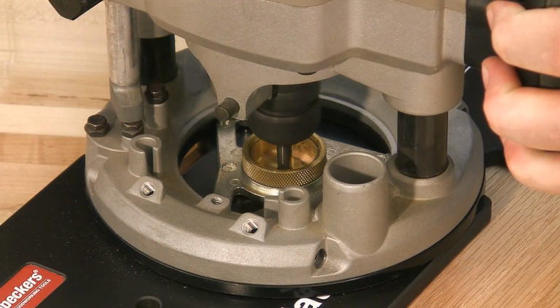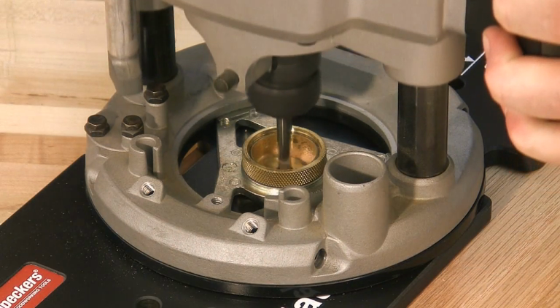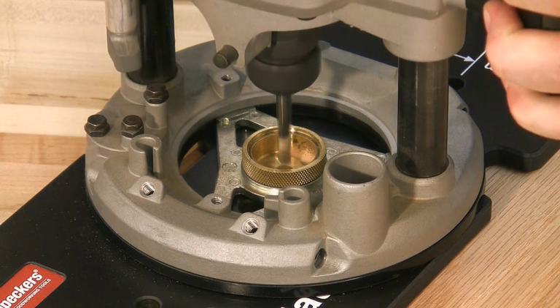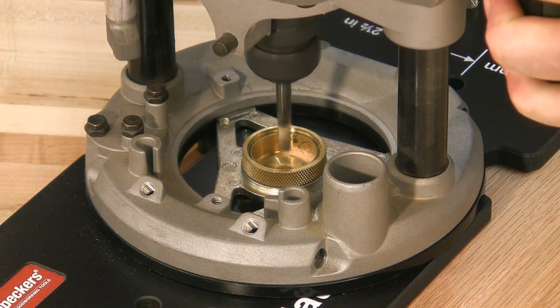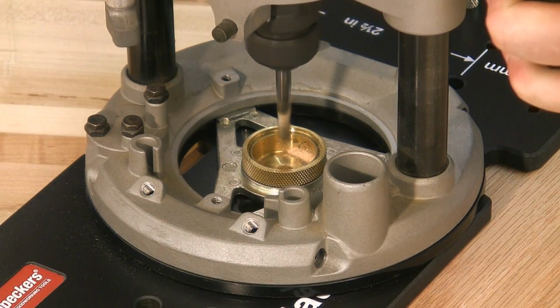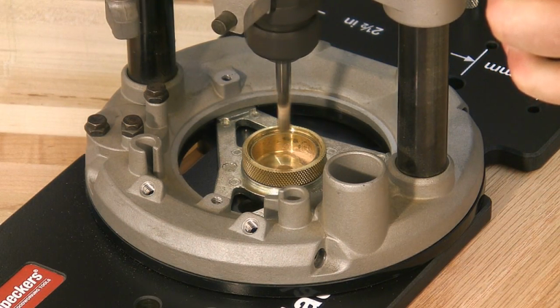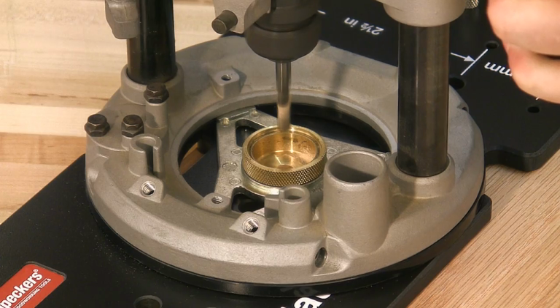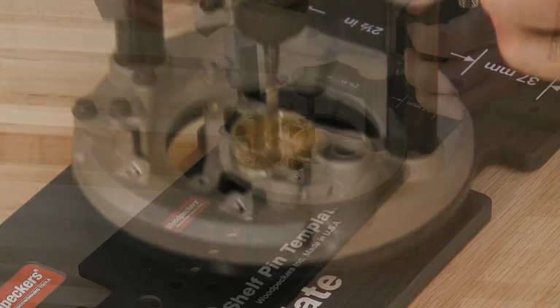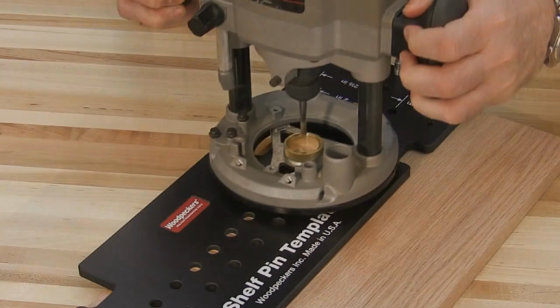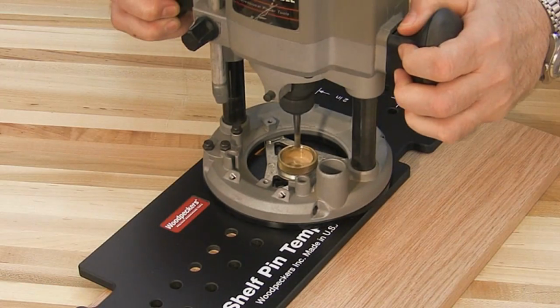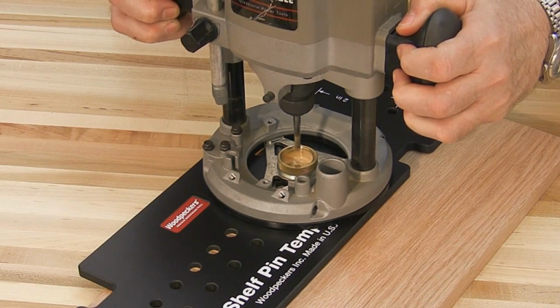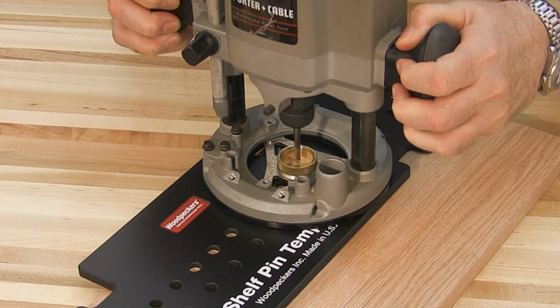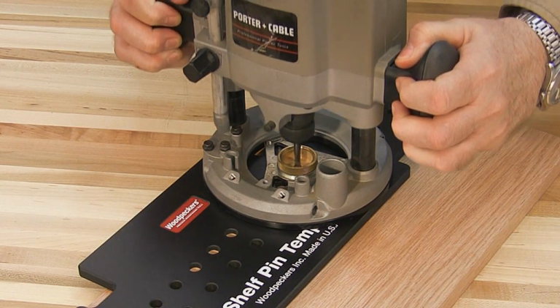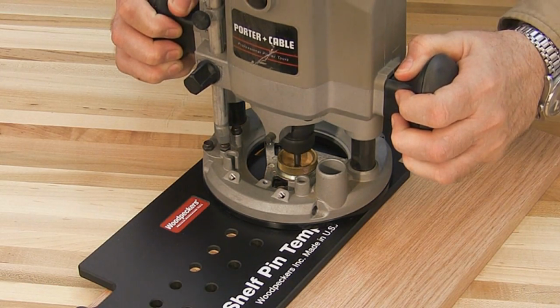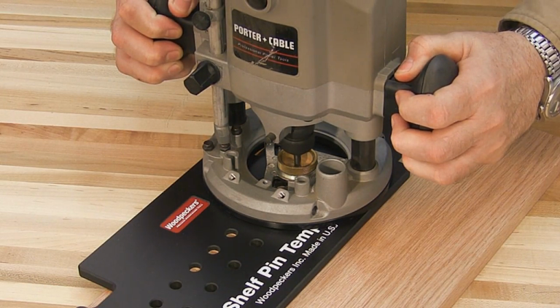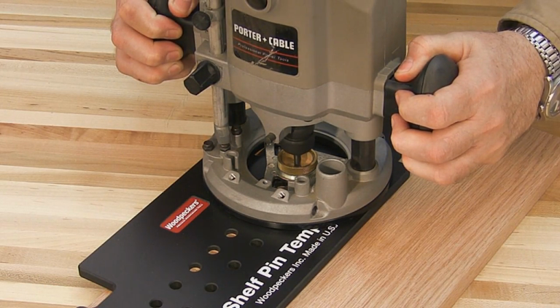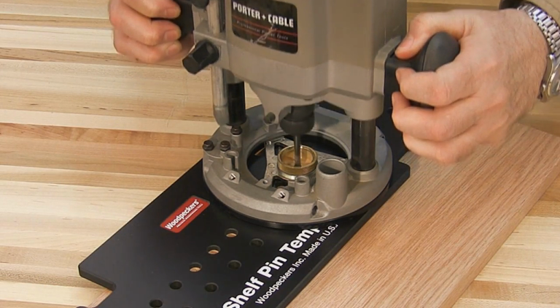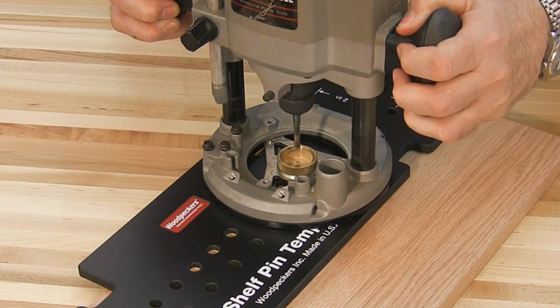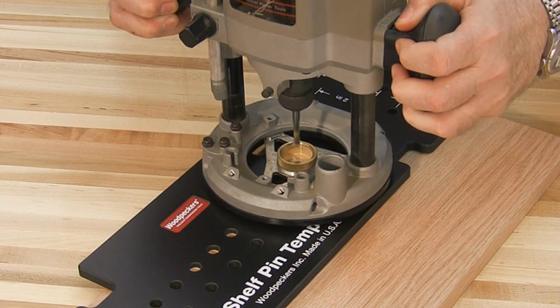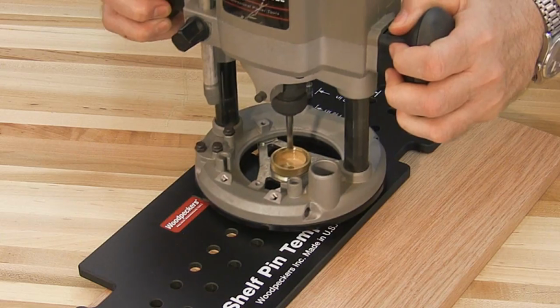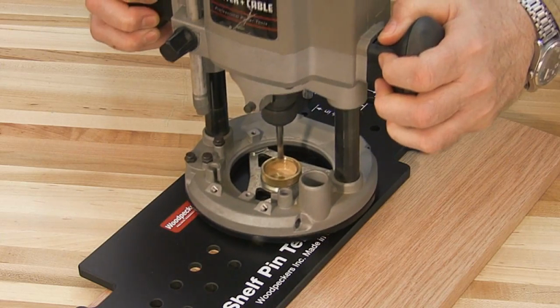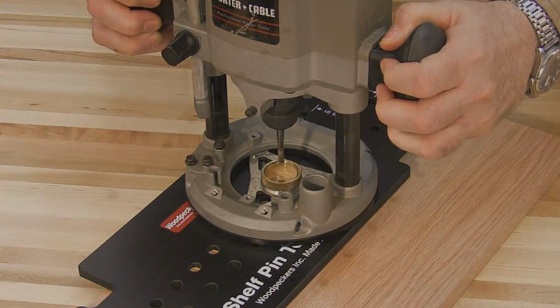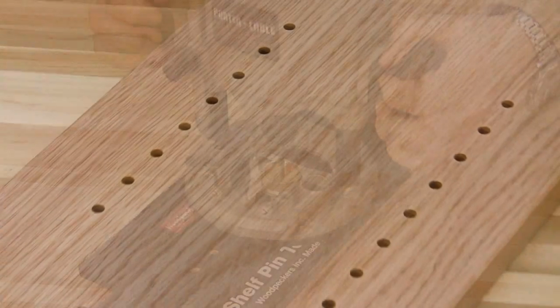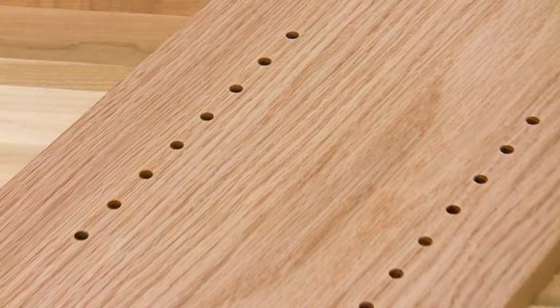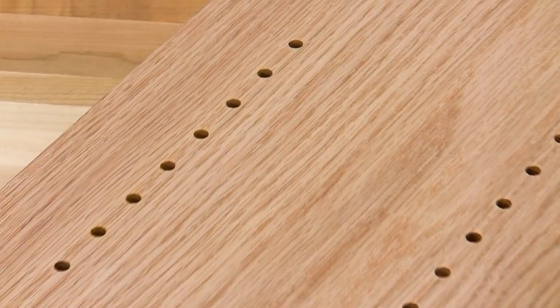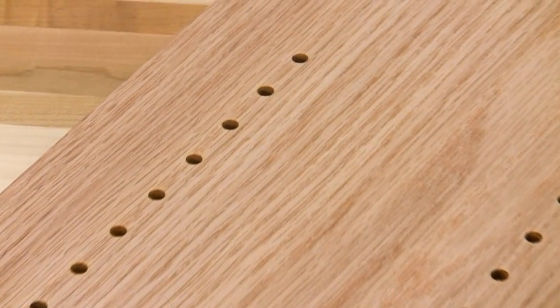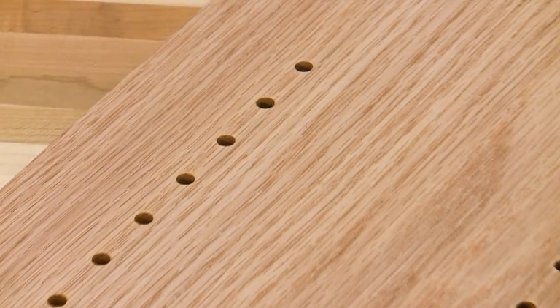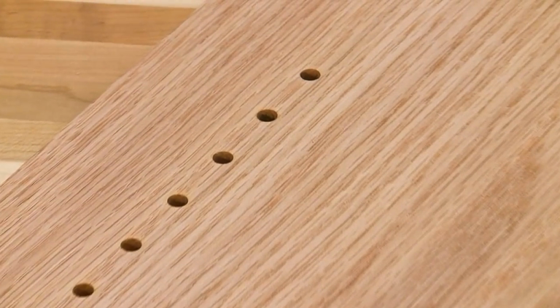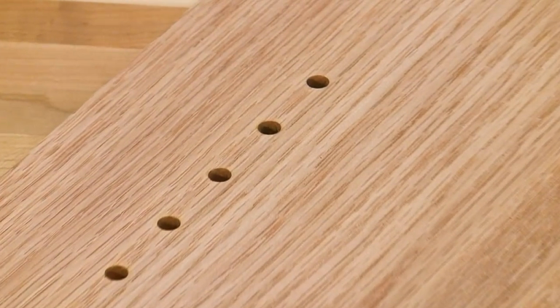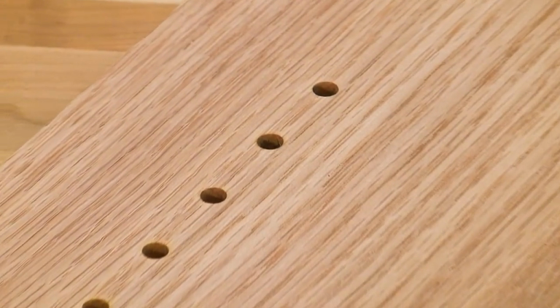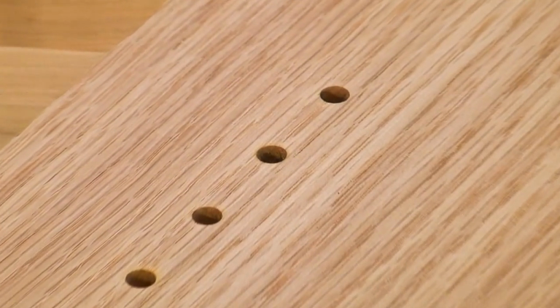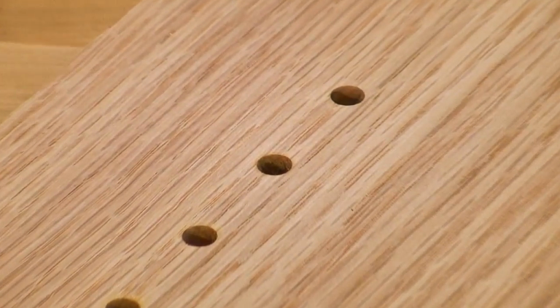Now let's use a 3/8-inch router guide bushing and plunge router with a 1/4-inch downcut spiral bit, with a setback of 2 inches. For doing fine woodworking, this method will give you perfect holes.